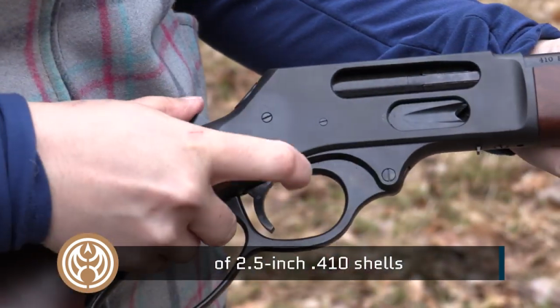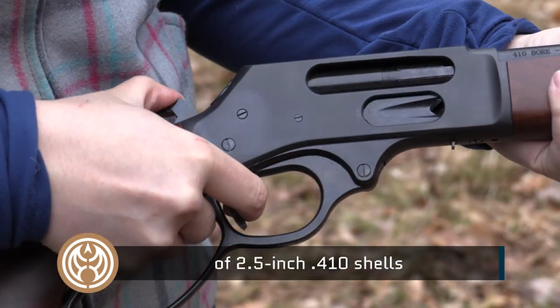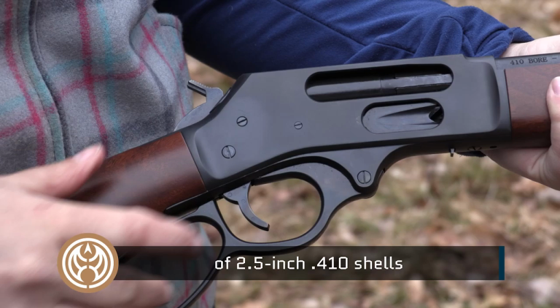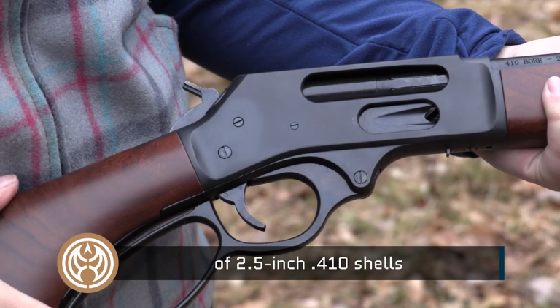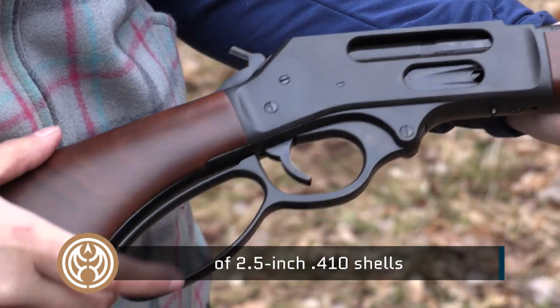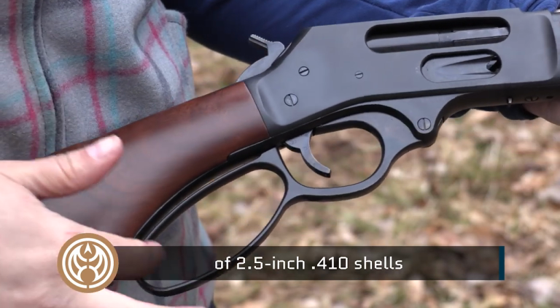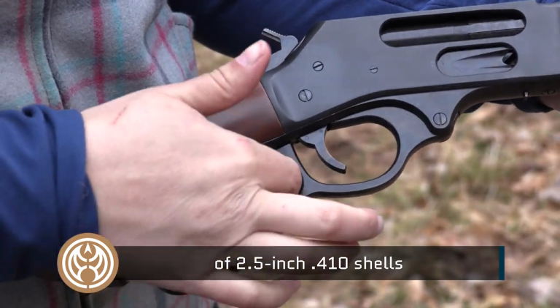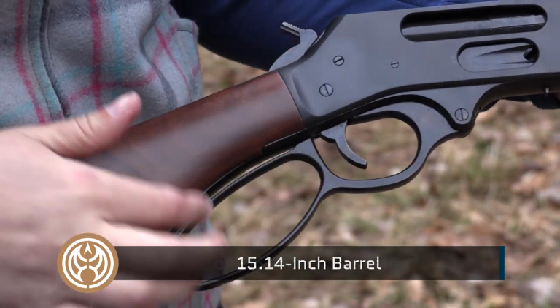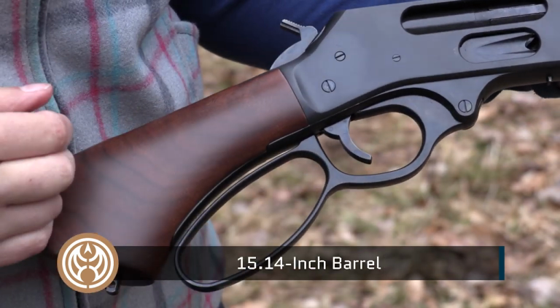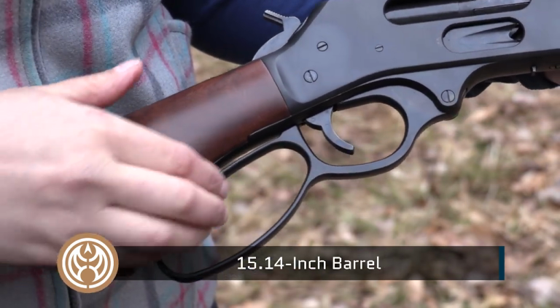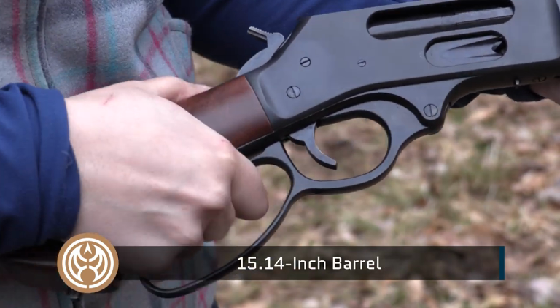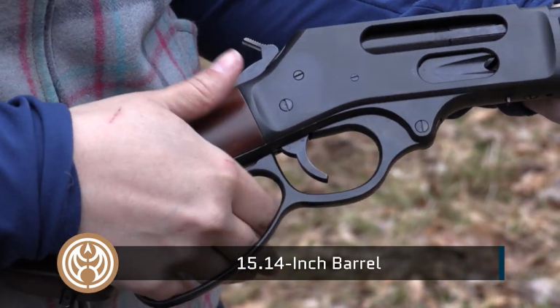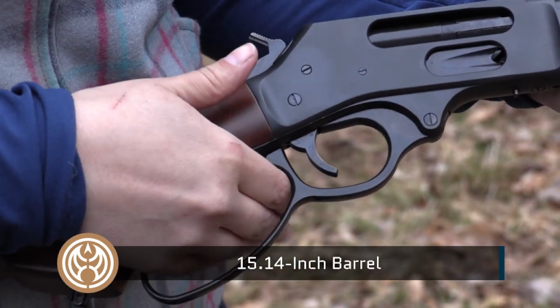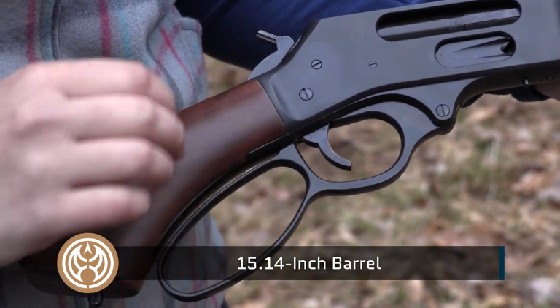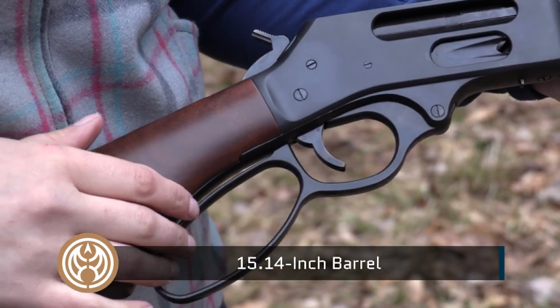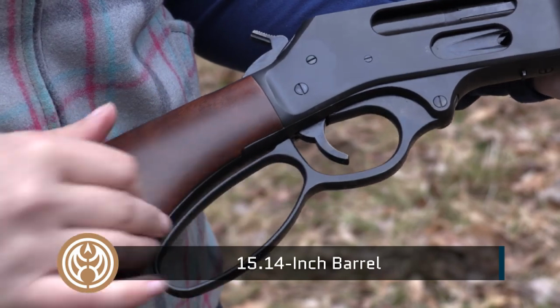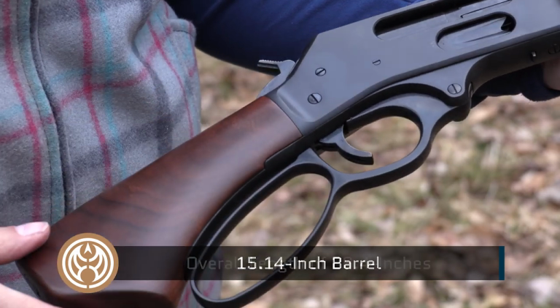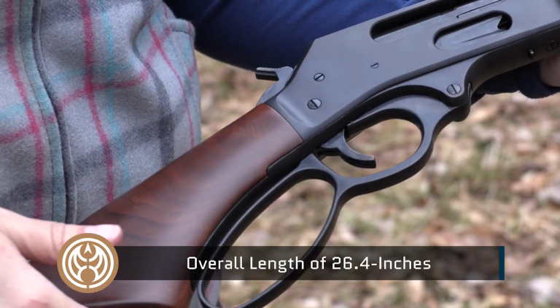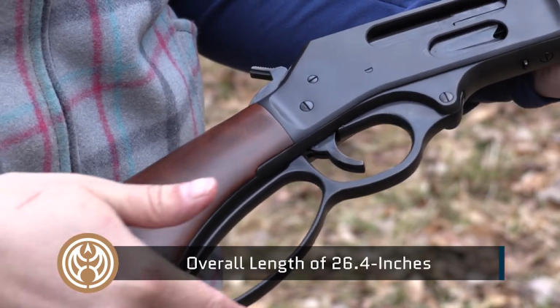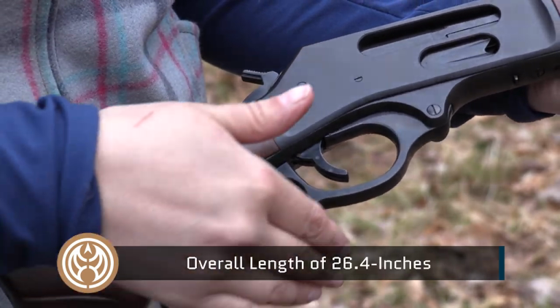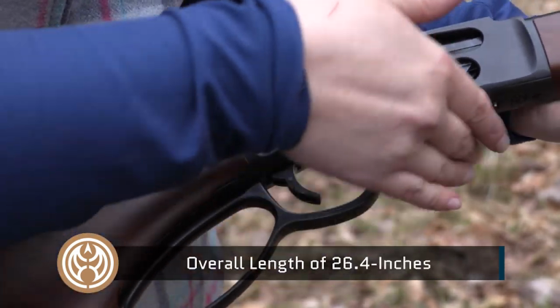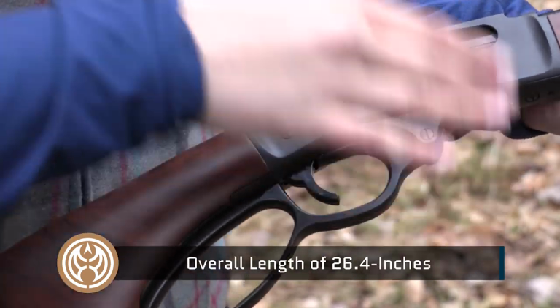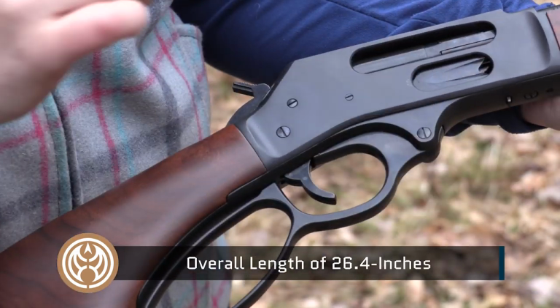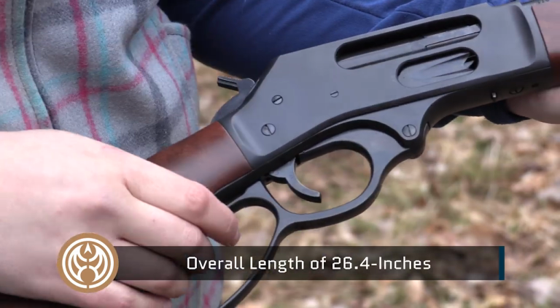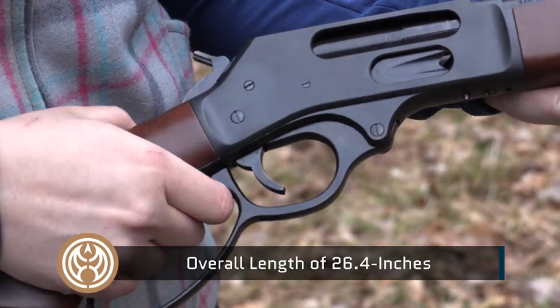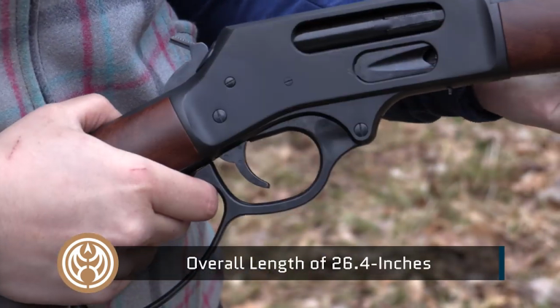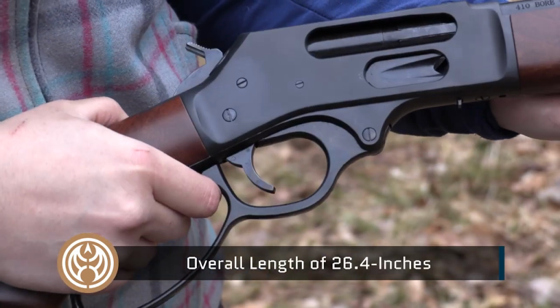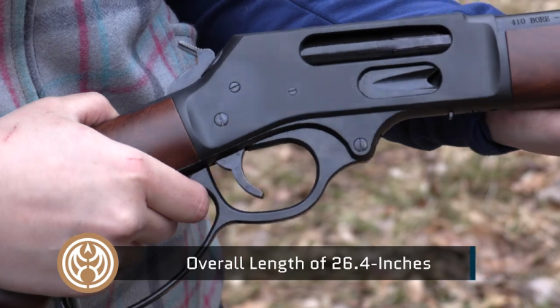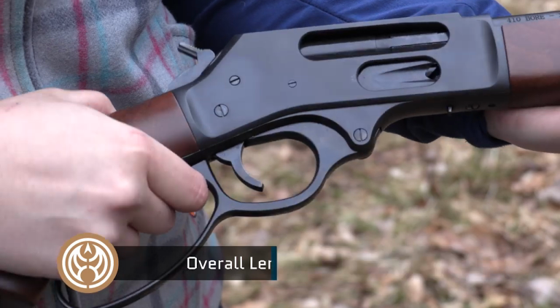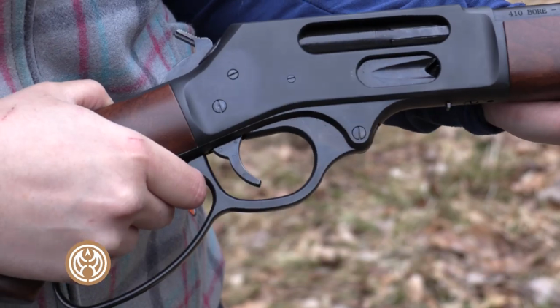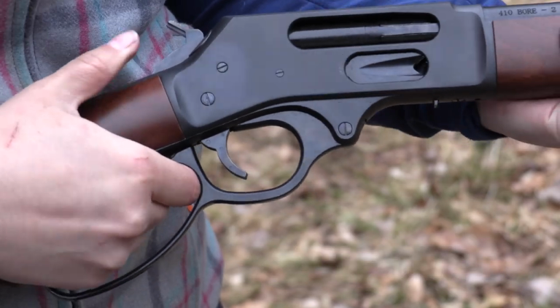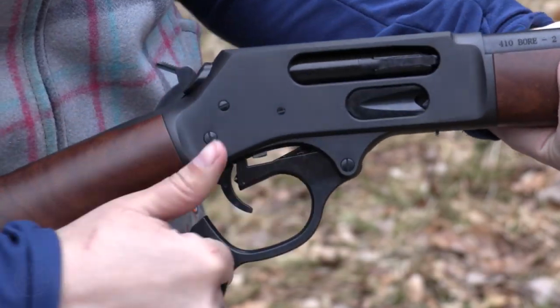Look at that smooth Henry action. You also have the slightly larger loop here, so a little bit more room if you're wearing a glove. Plus, it just gives it a nice swooping line. It's a beautiful gun. It's a utilitarian gun, and darn, it's a fun gun.